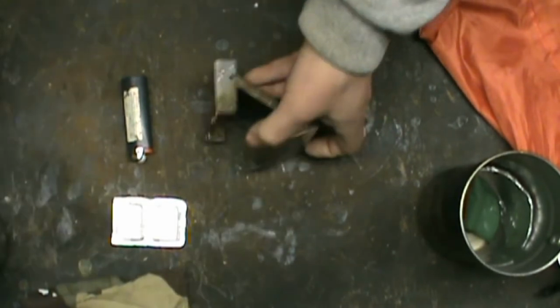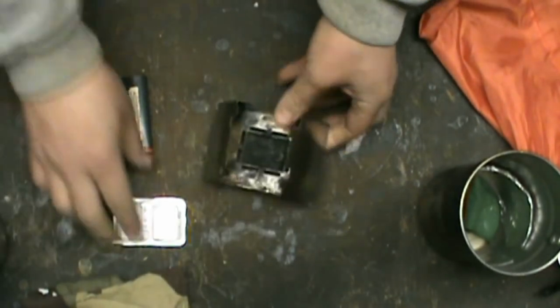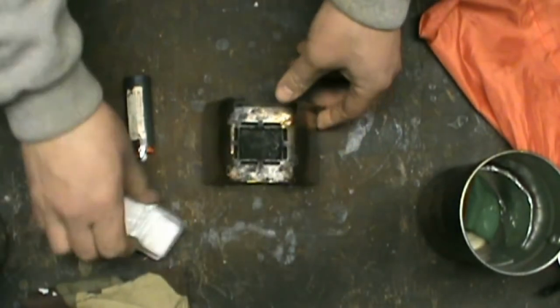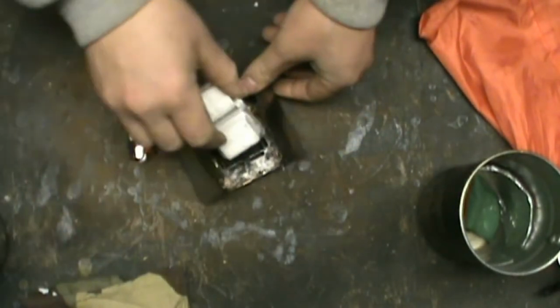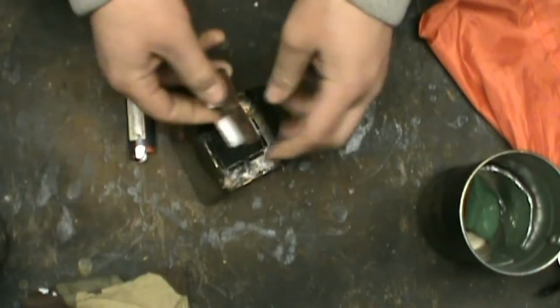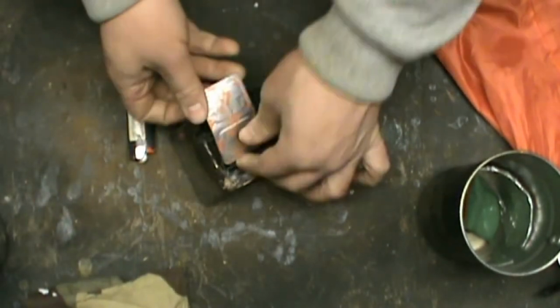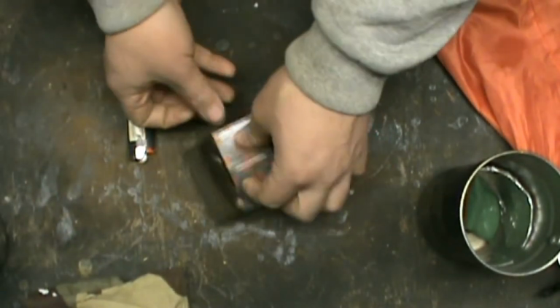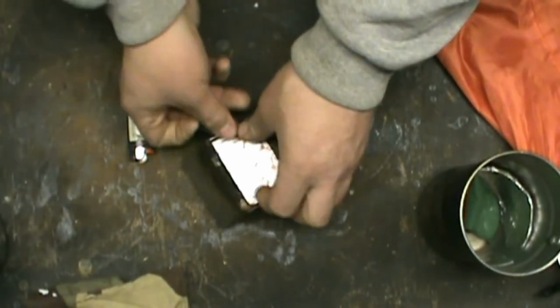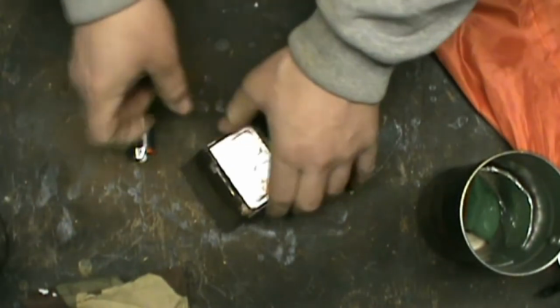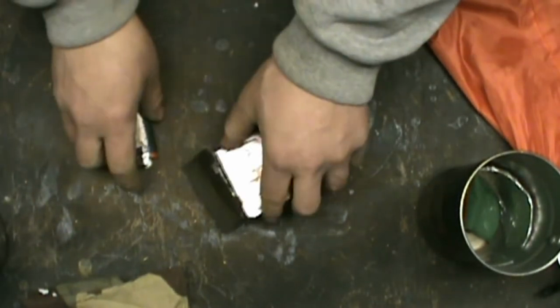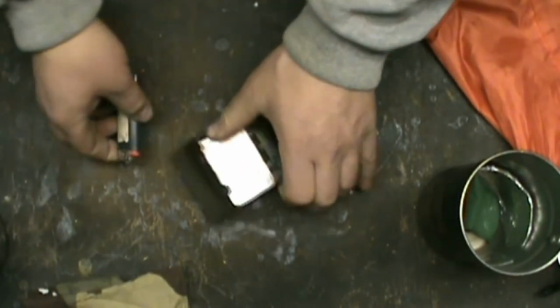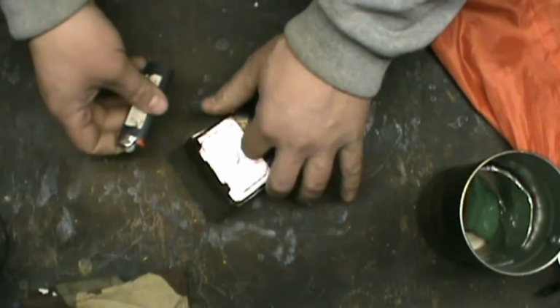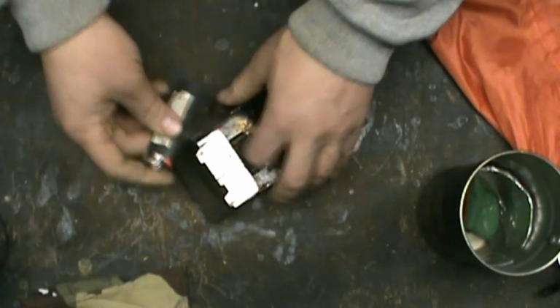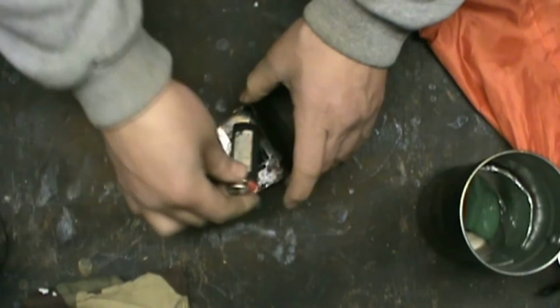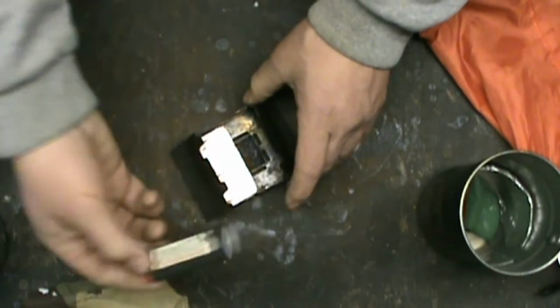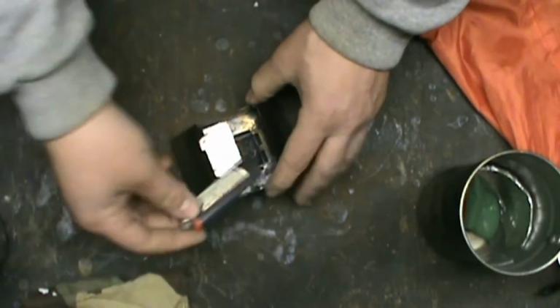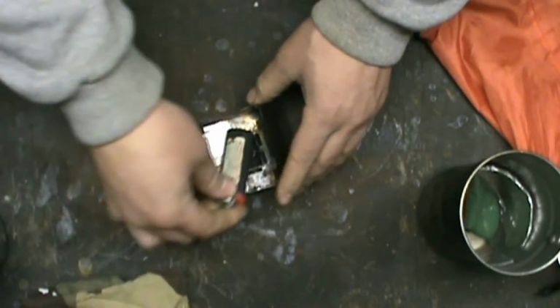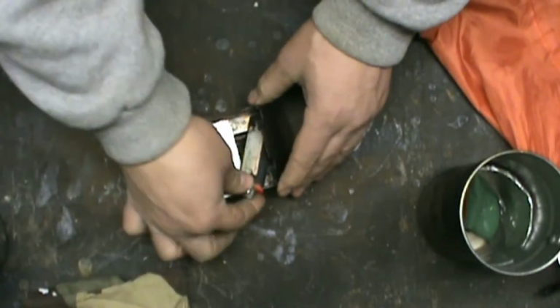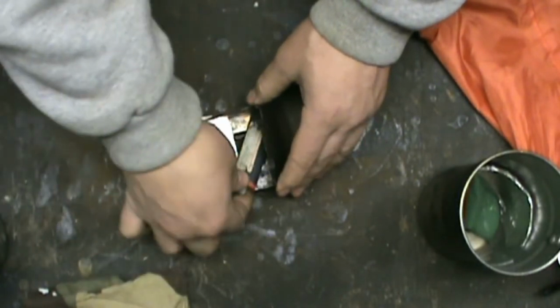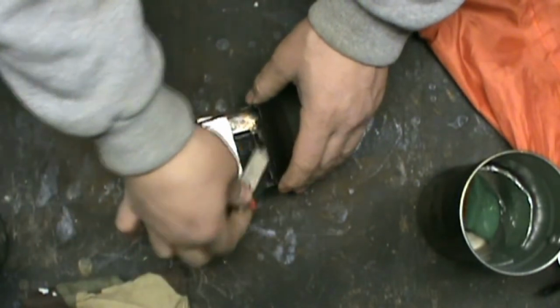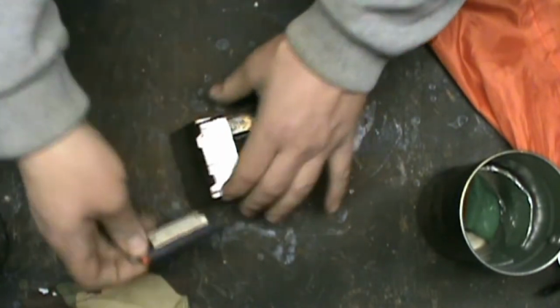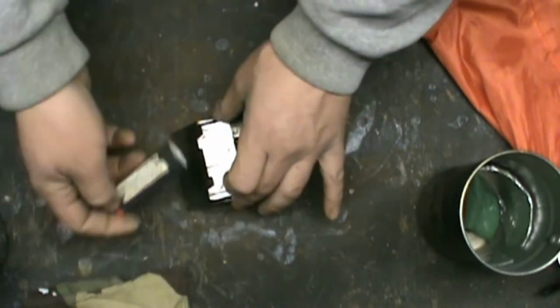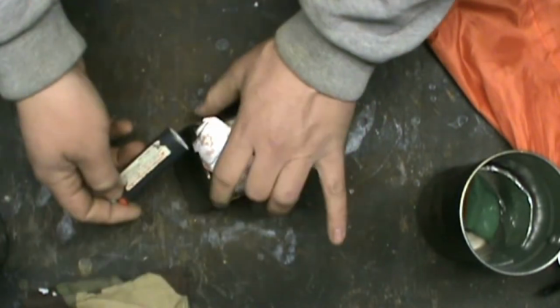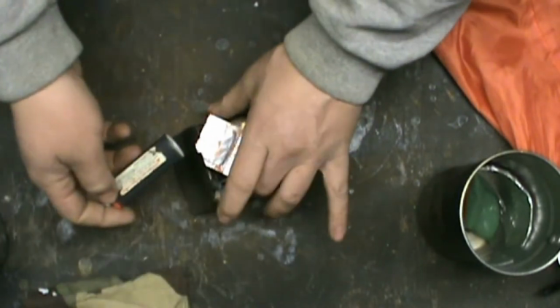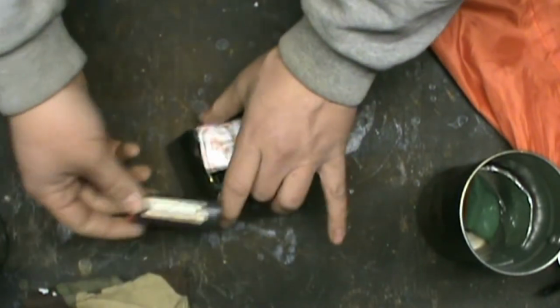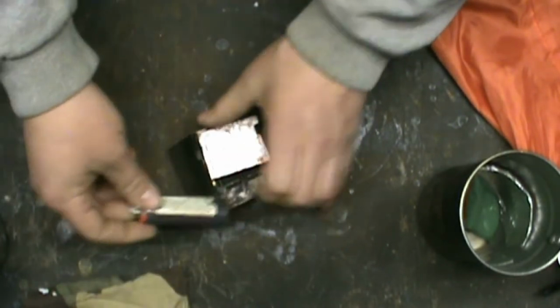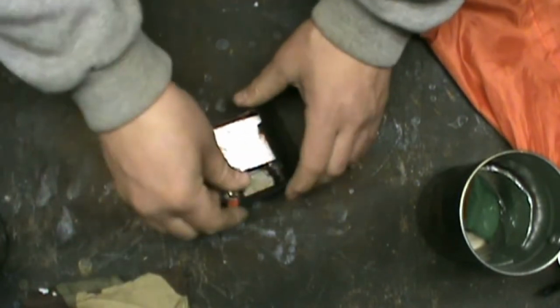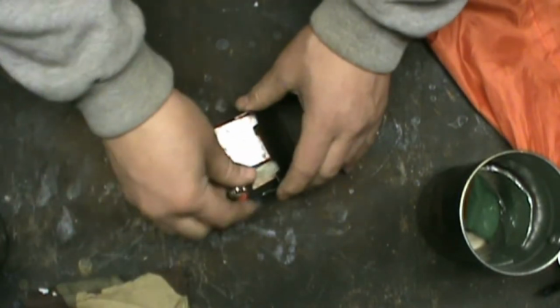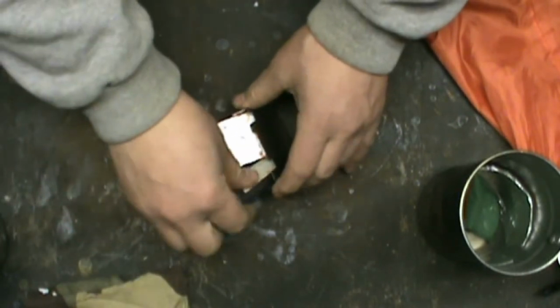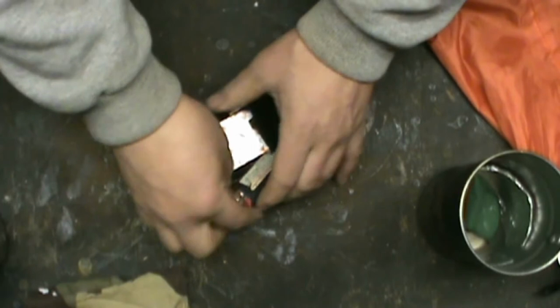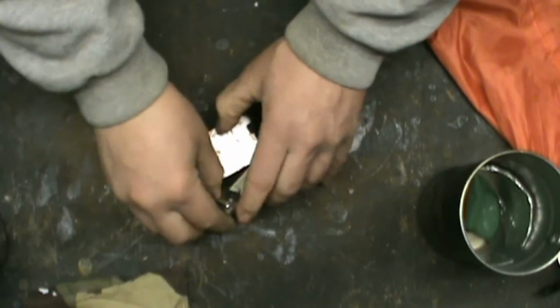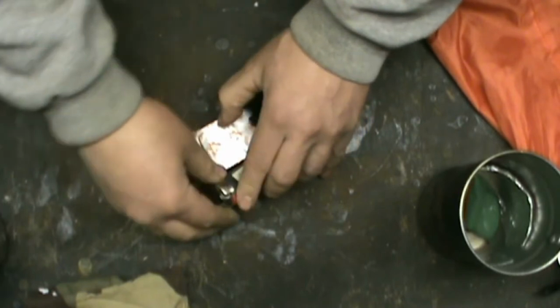That's the stove I've been using for years. Sometimes when I have four tablets in there the lighter just sits in the main container.